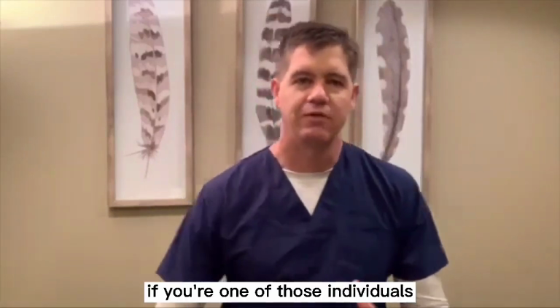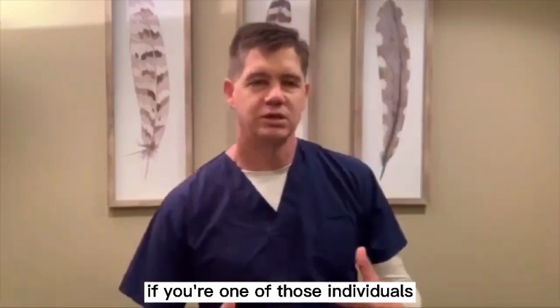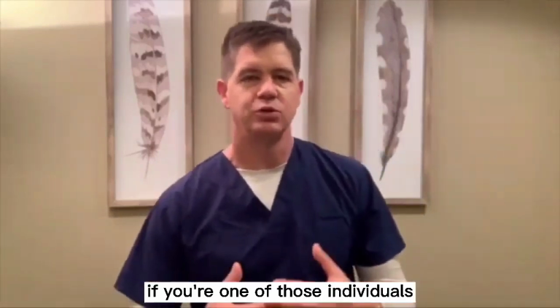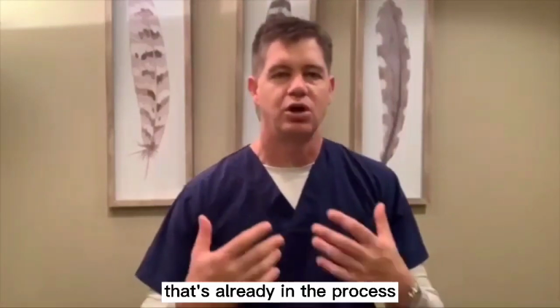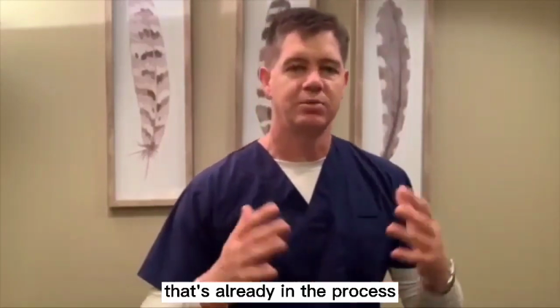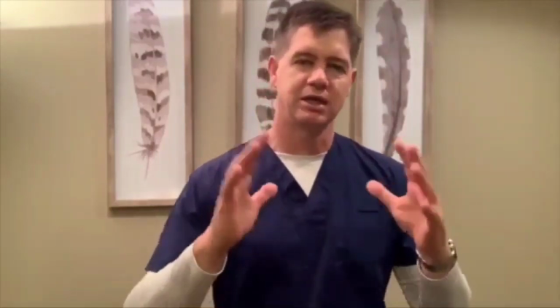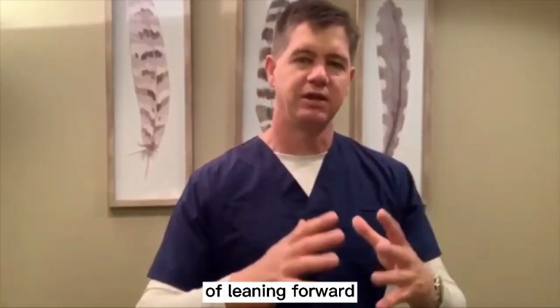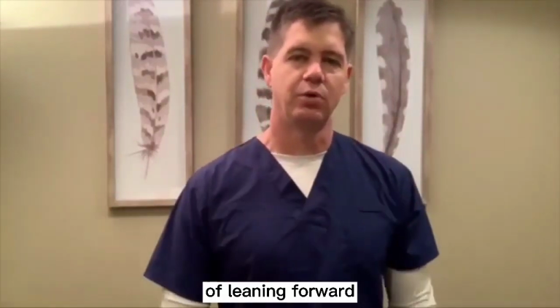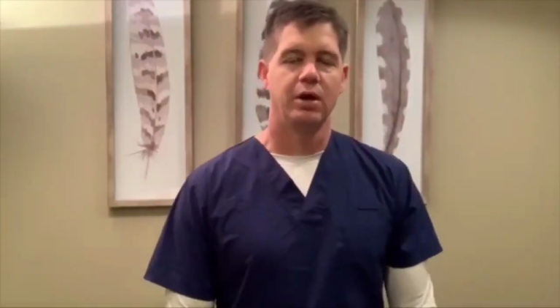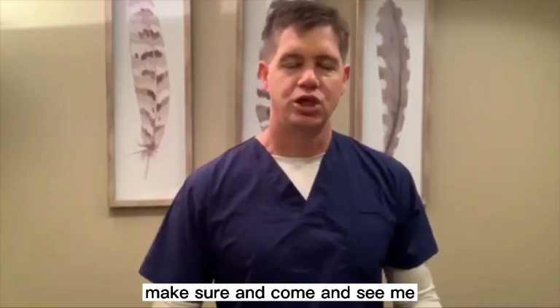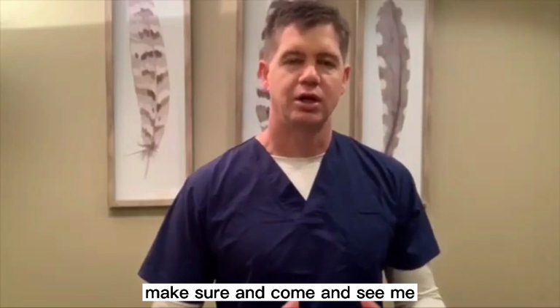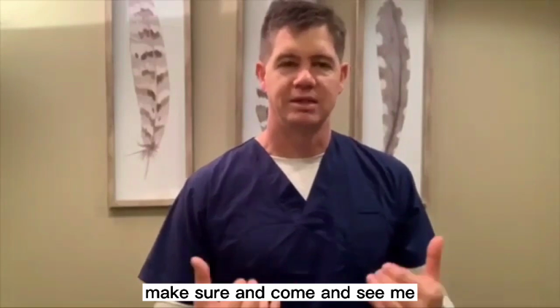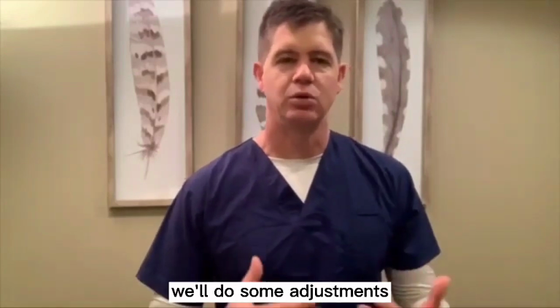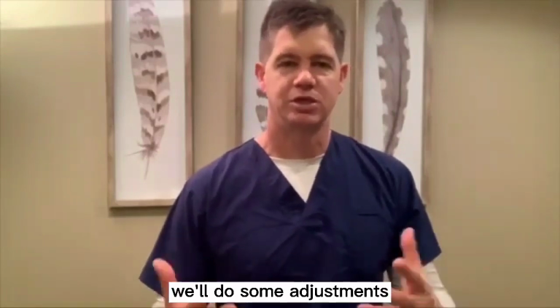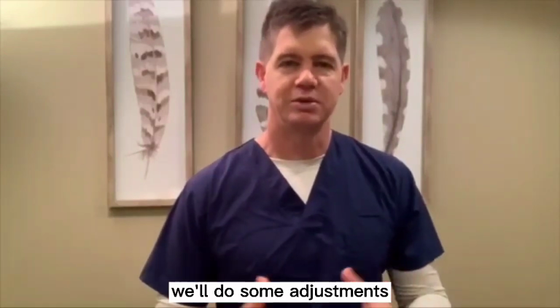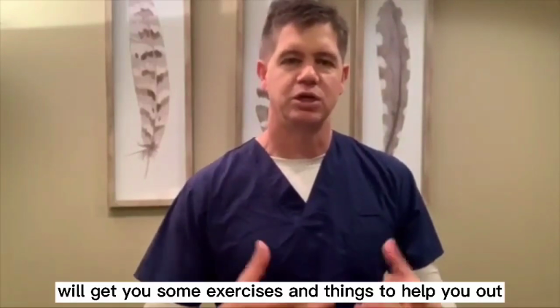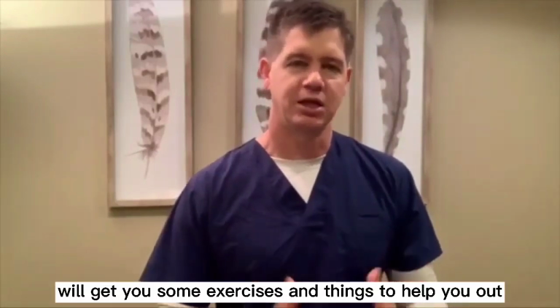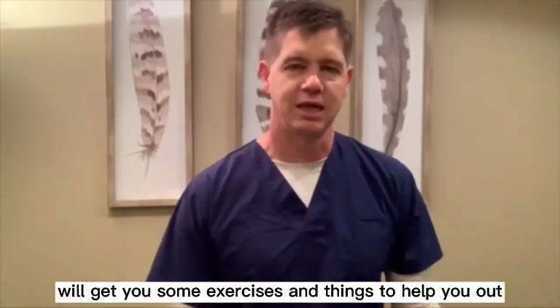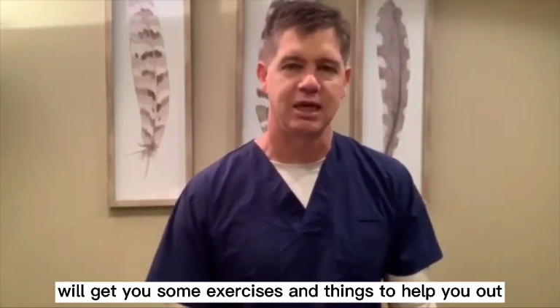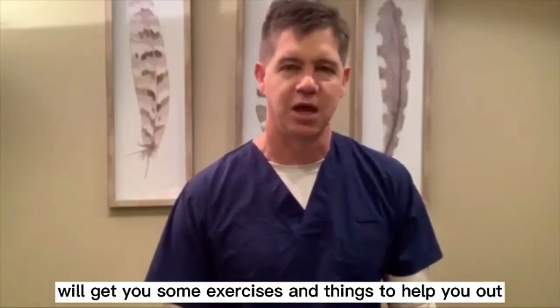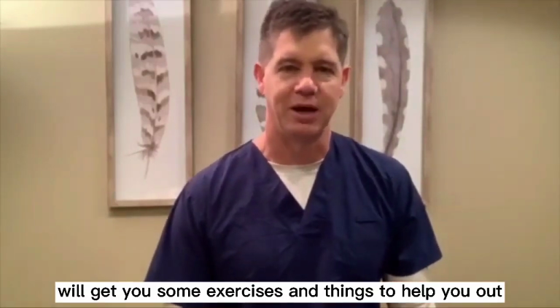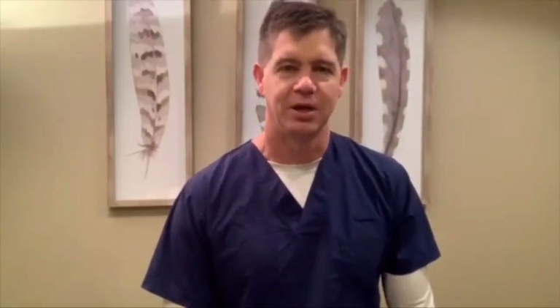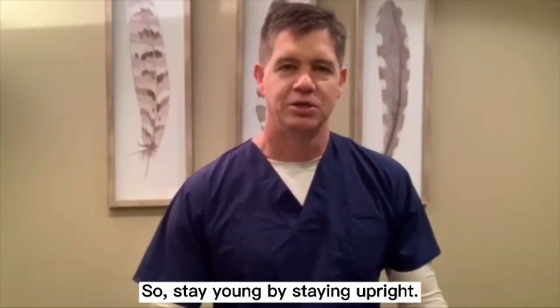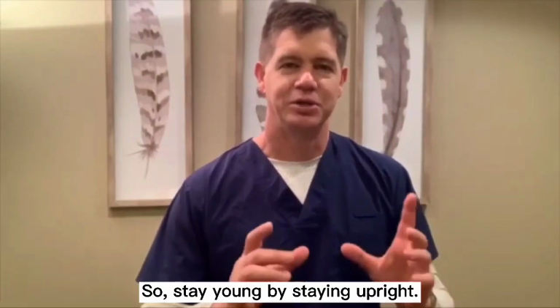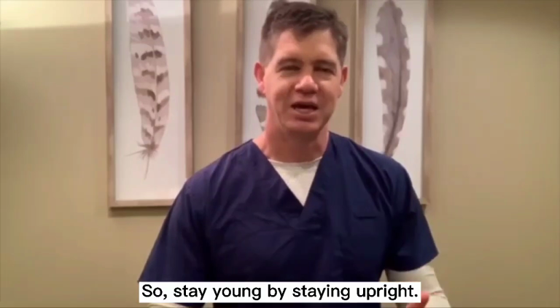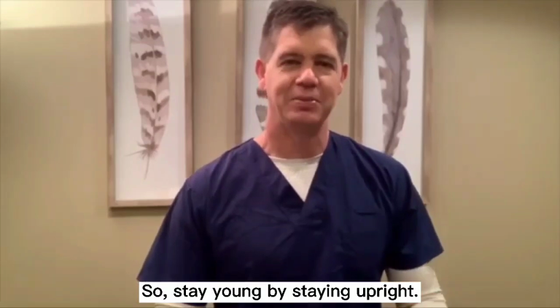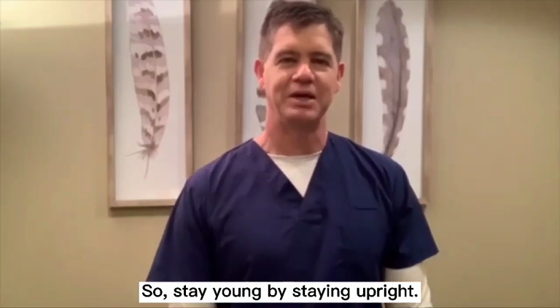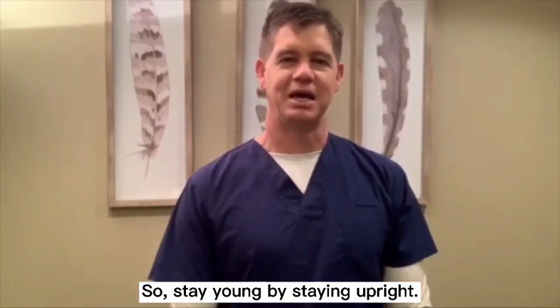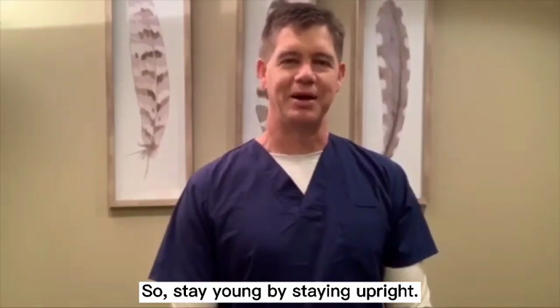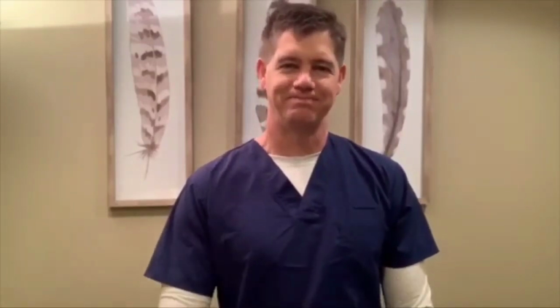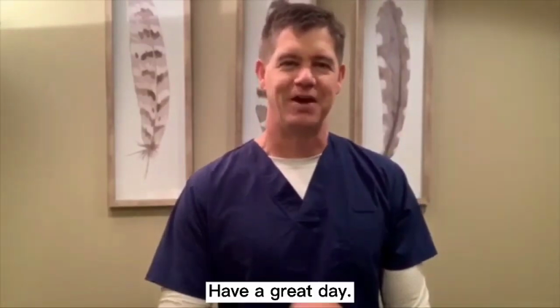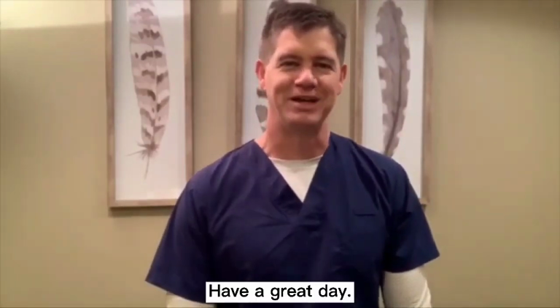If you're one of those individuals that's already in the process of leaning forward, make sure and come in and see me. We'll do some adjustments and get you some exercises and things to help you out. Stay young by staying upright. Have a great day.